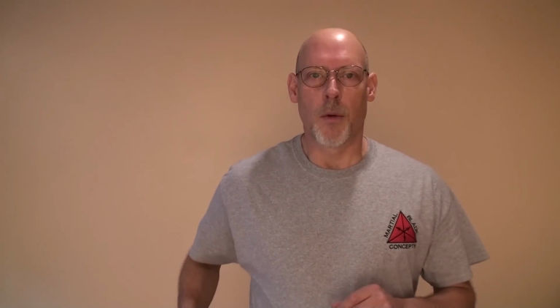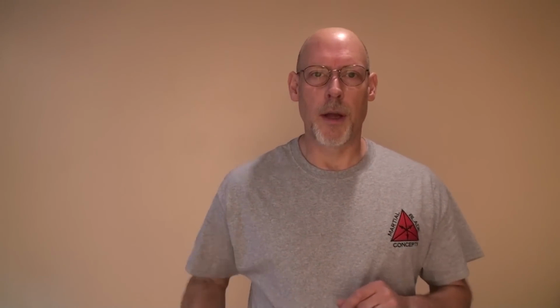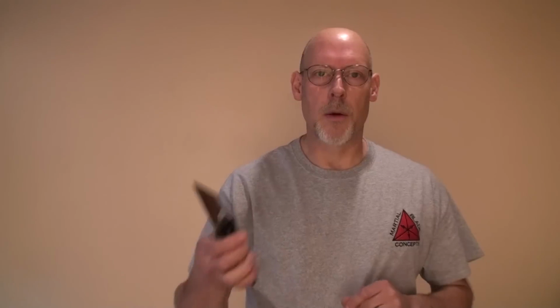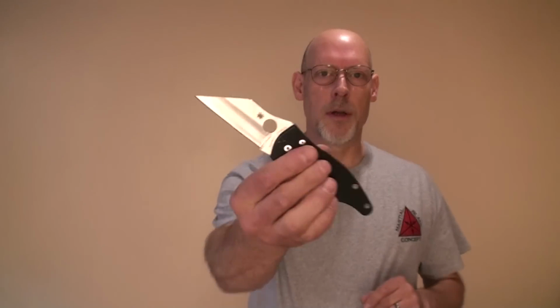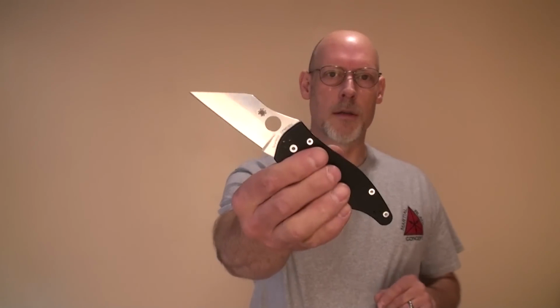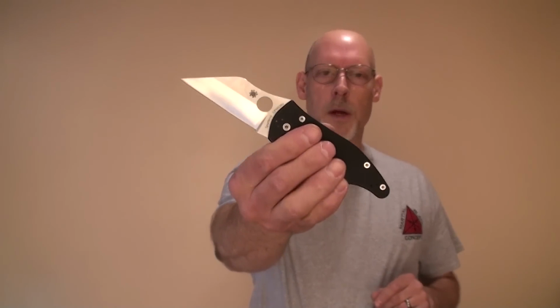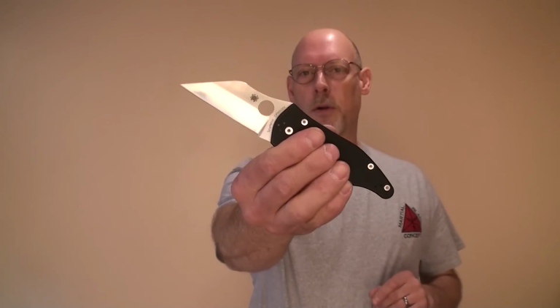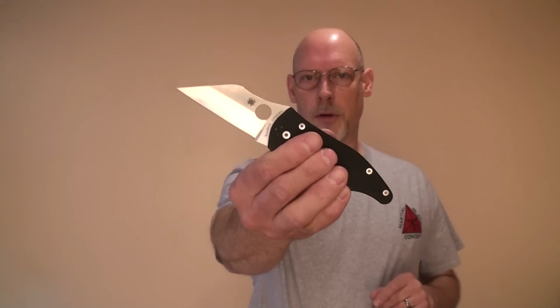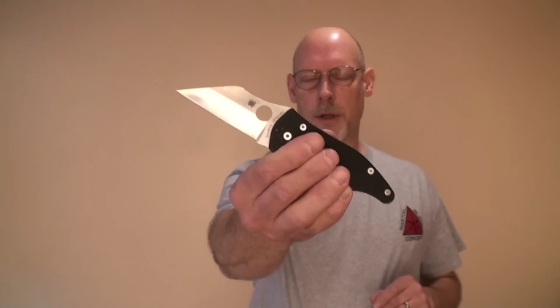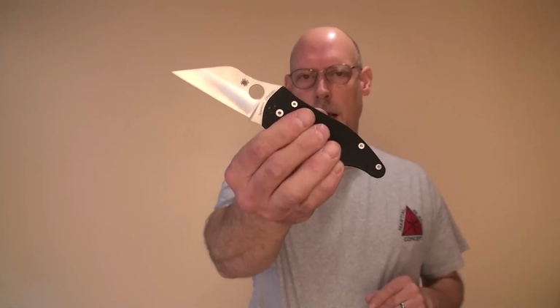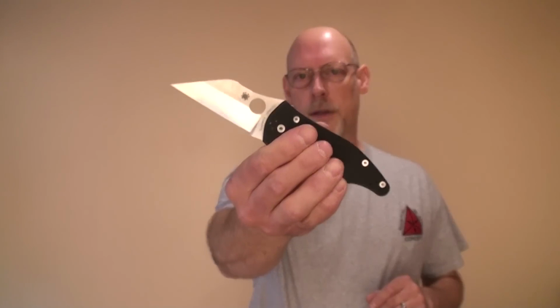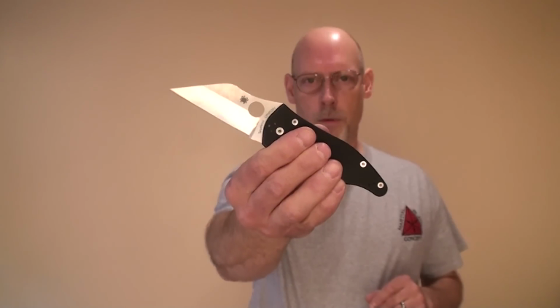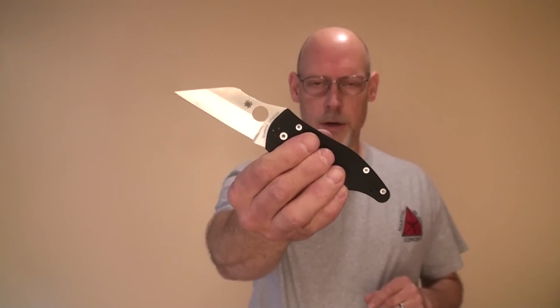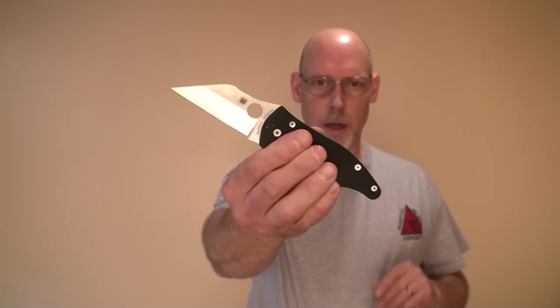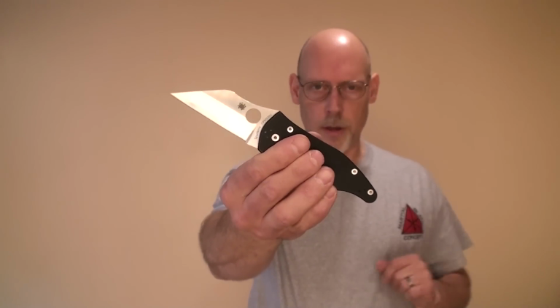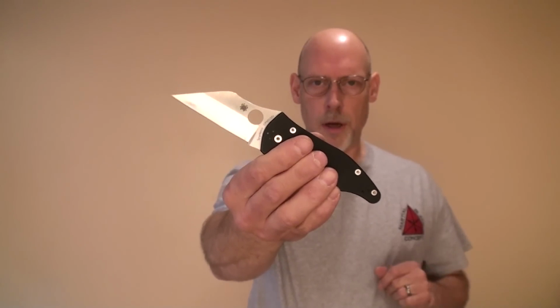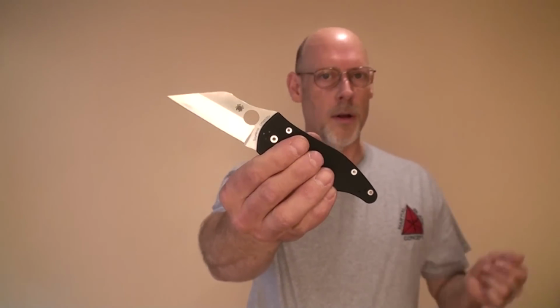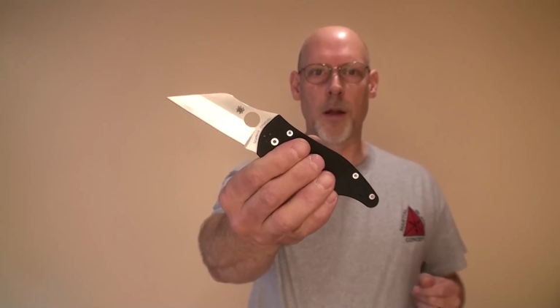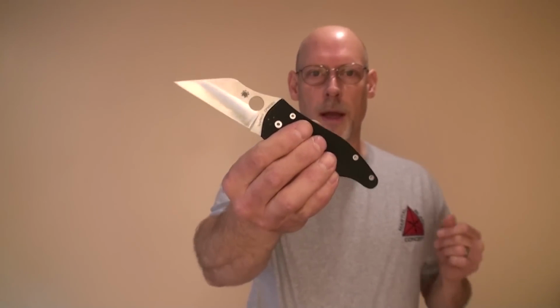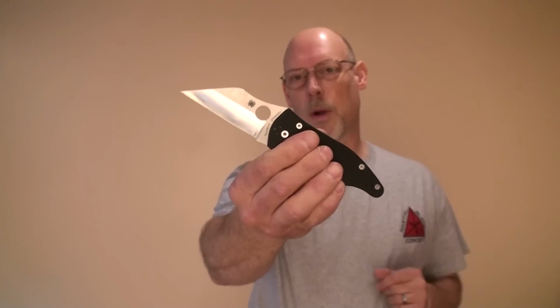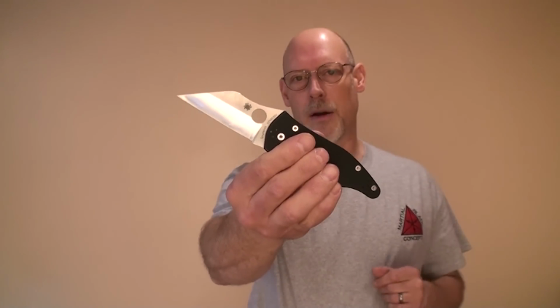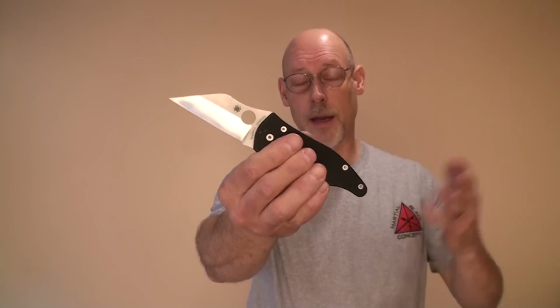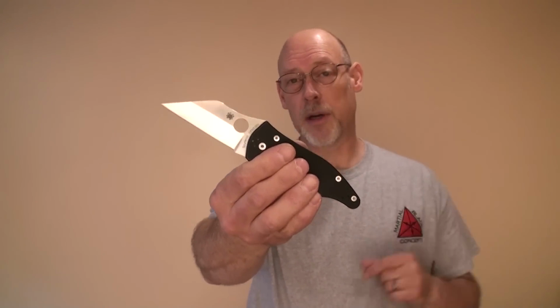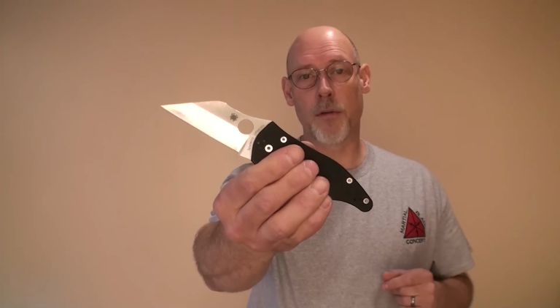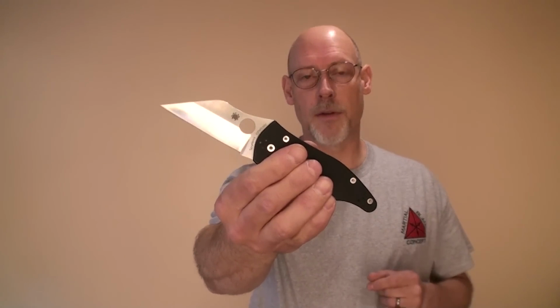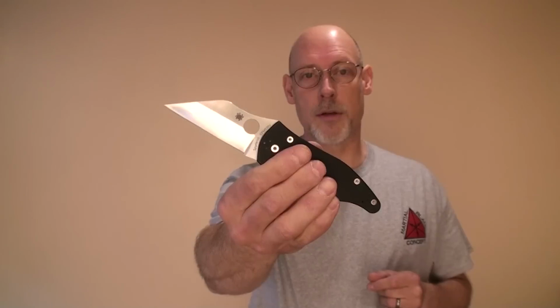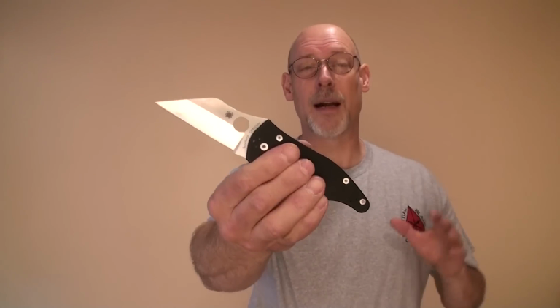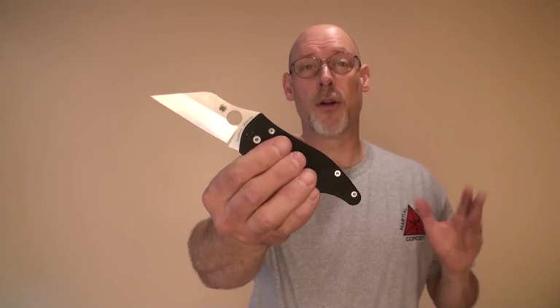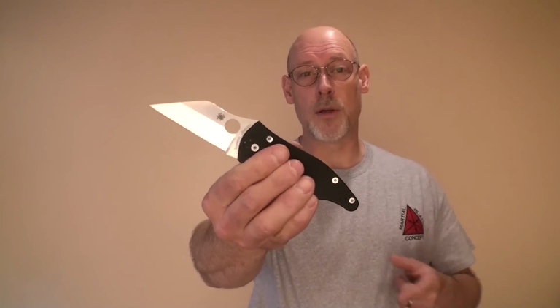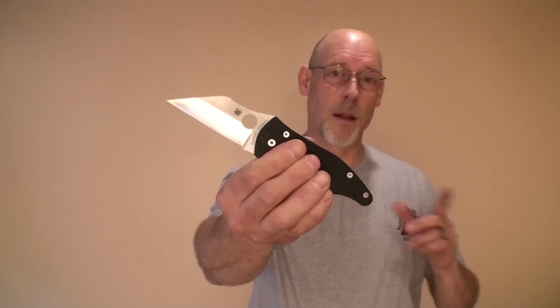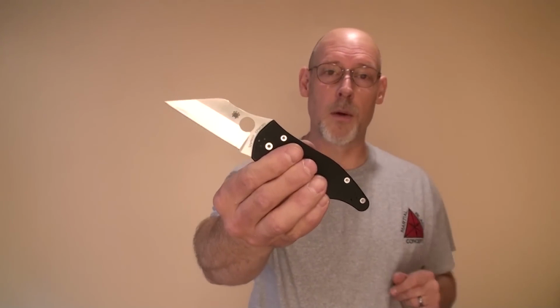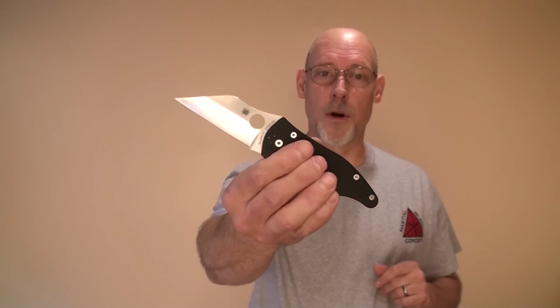Well, the simple answer to that question is this: the Spyderco Yojimbo II. This is a knife that I designed for Spyderco, currently in production, currently available, and this is what I carry every day and have been carrying for the past five years. In fact, I carry two of these — one on the left side, one on the right.